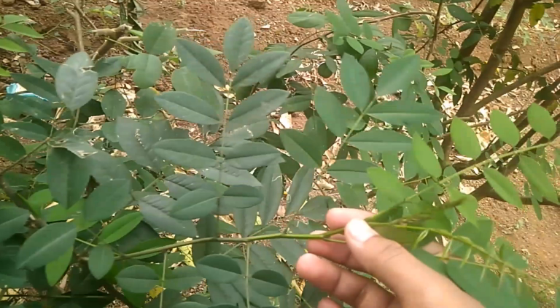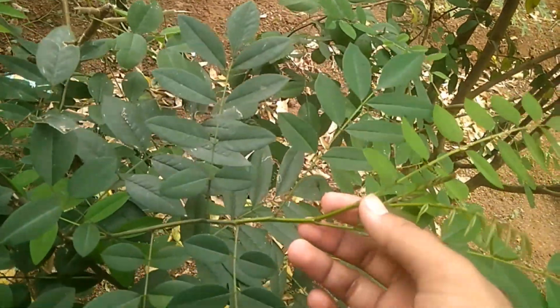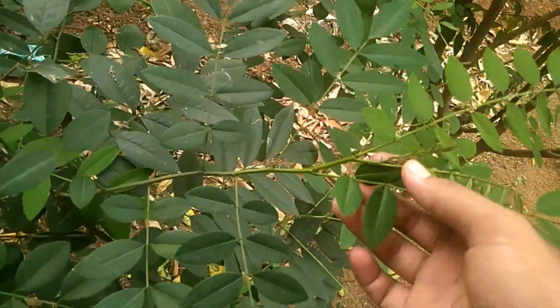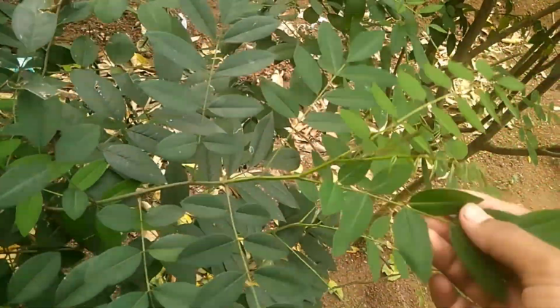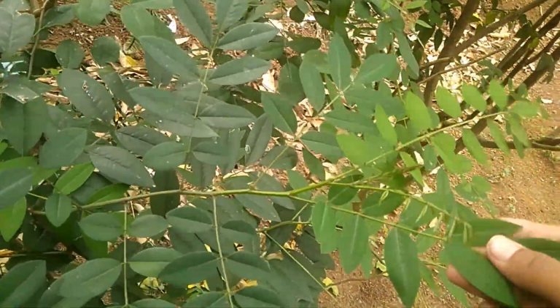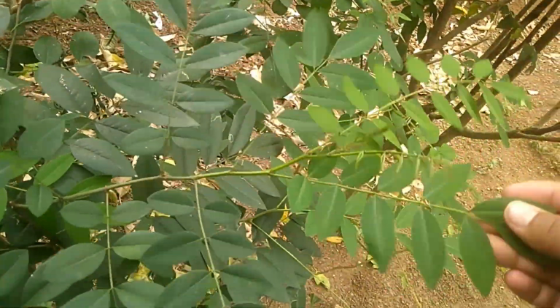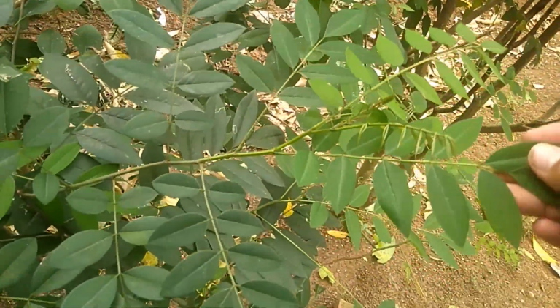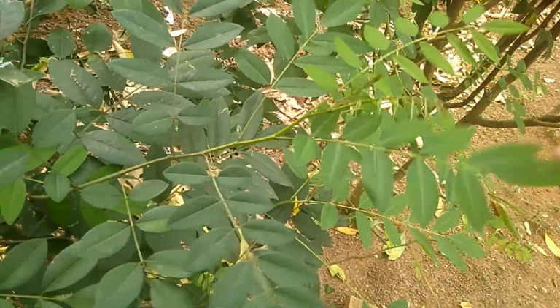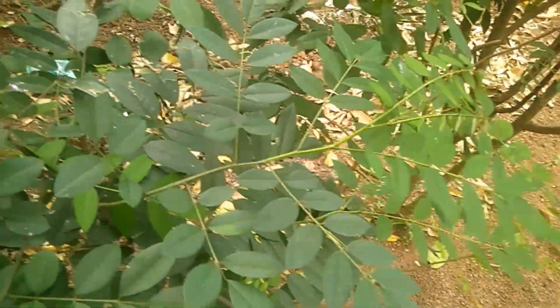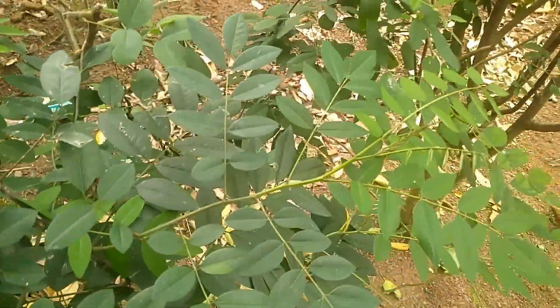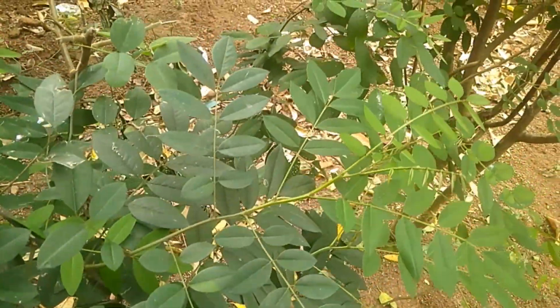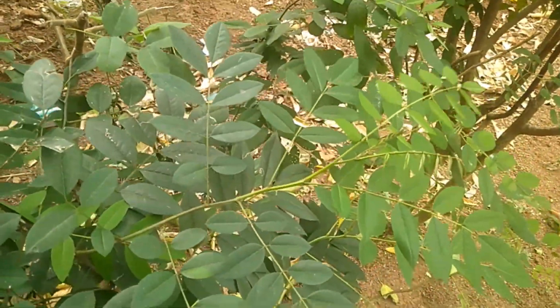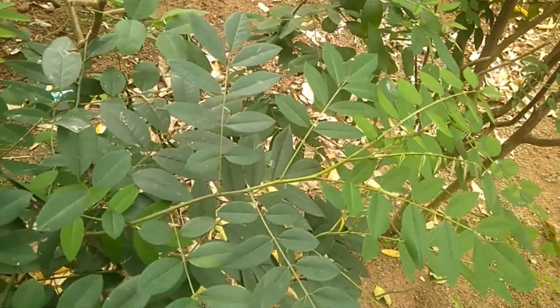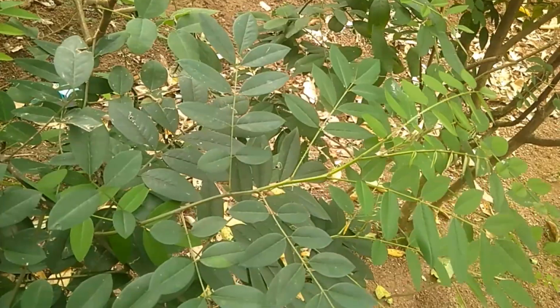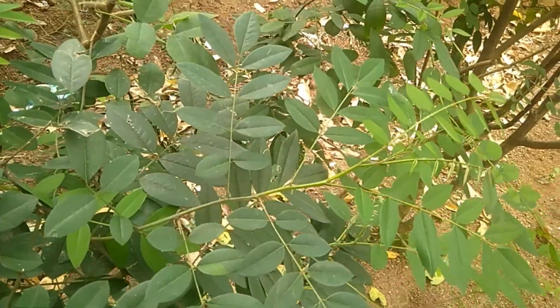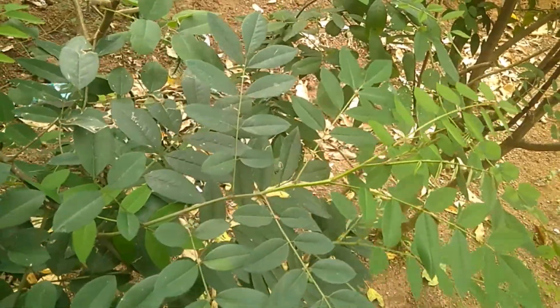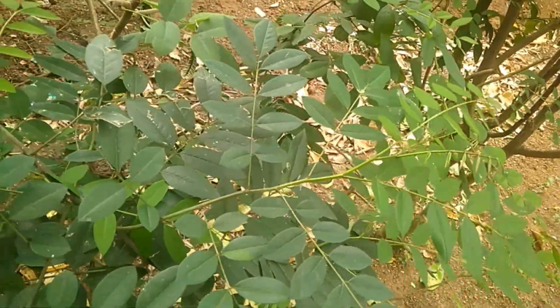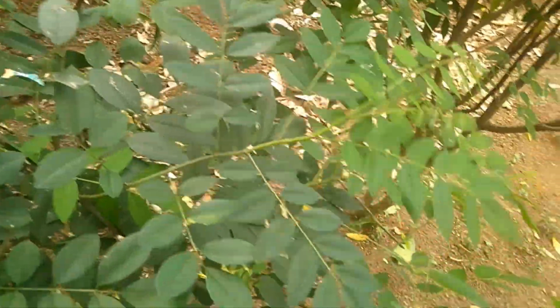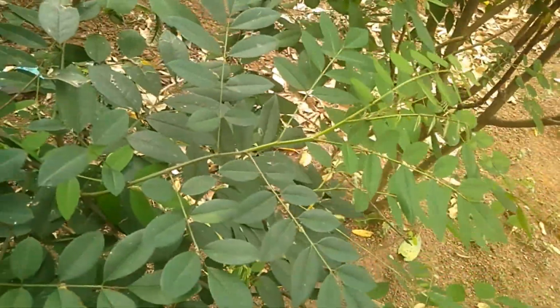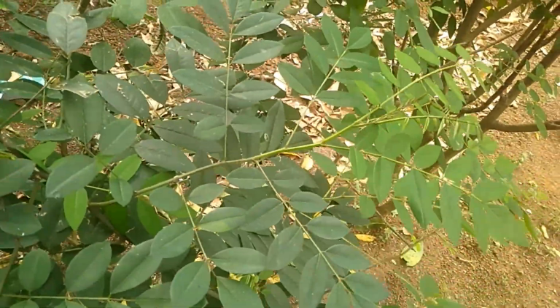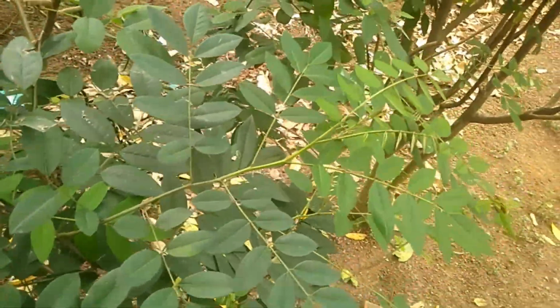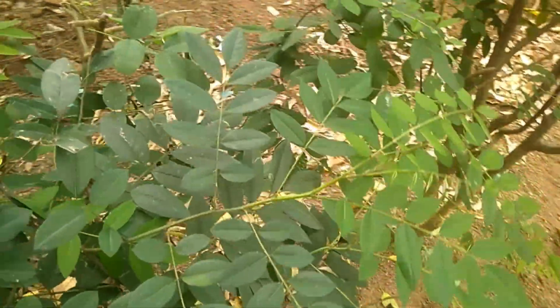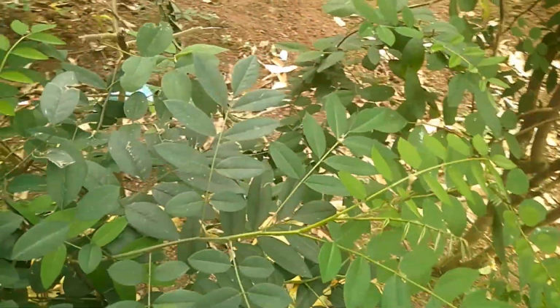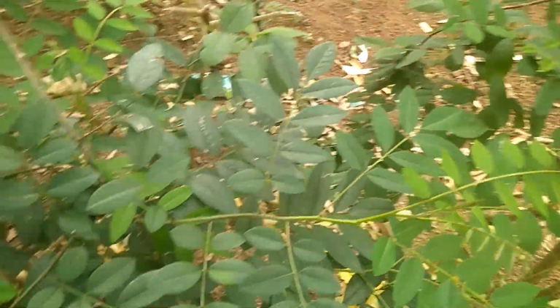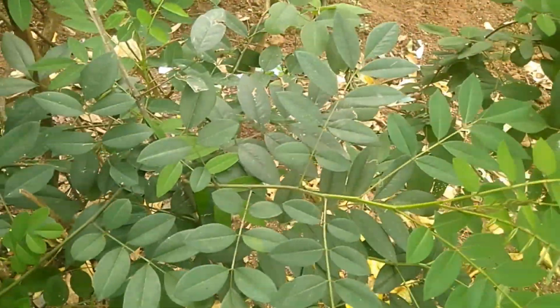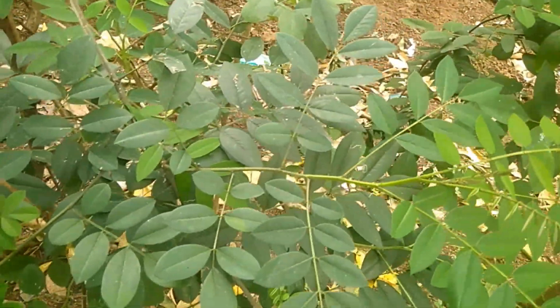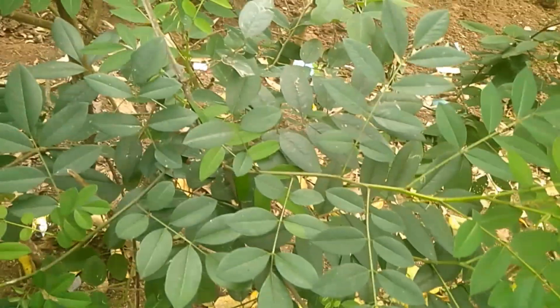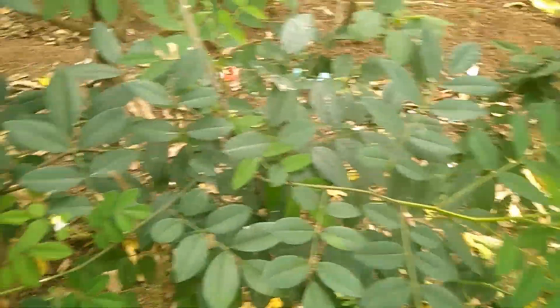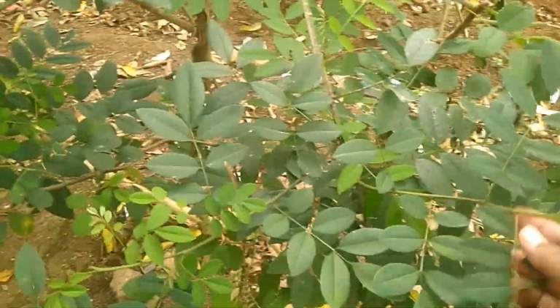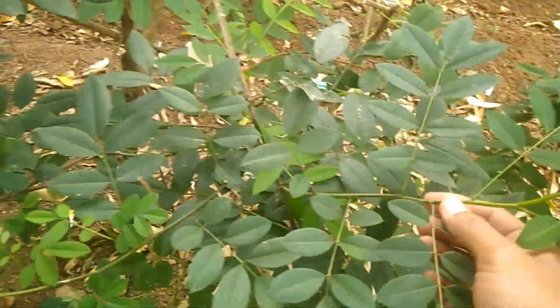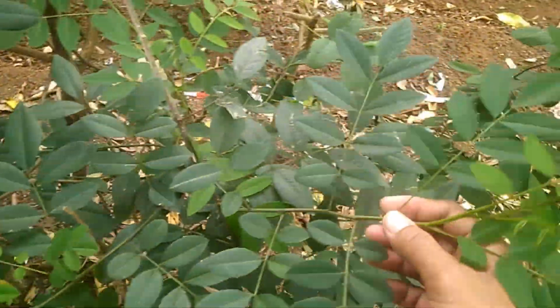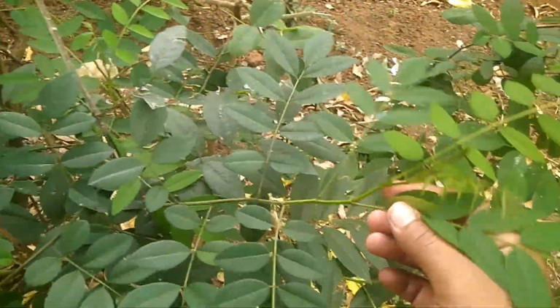Indigofera vera ini sendiri memiliki kandungan protein yang lumayan besar, kisaran 25-30%, hampir sama dengan kedelai, walaupun mungkin kedelai masih lebih tinggi.